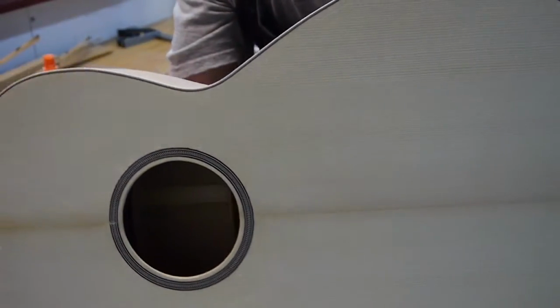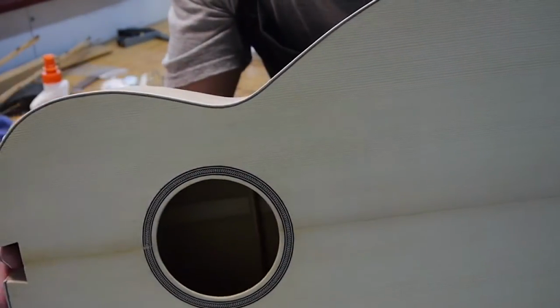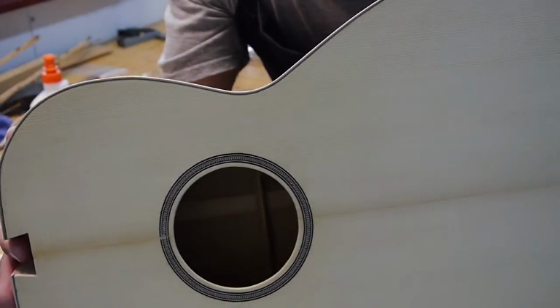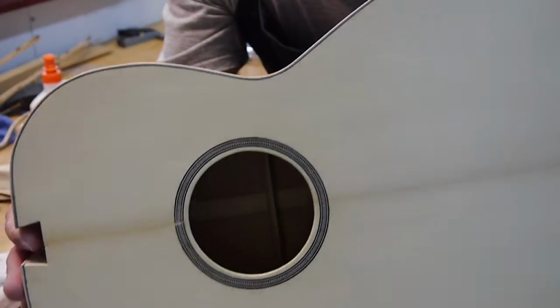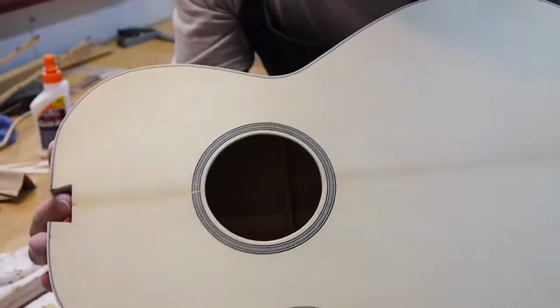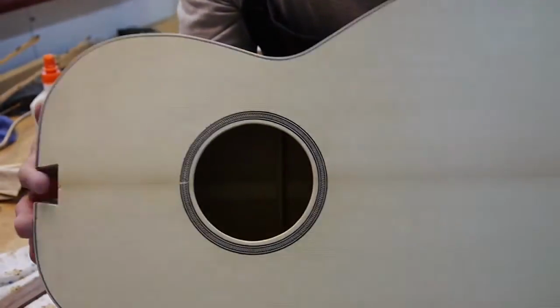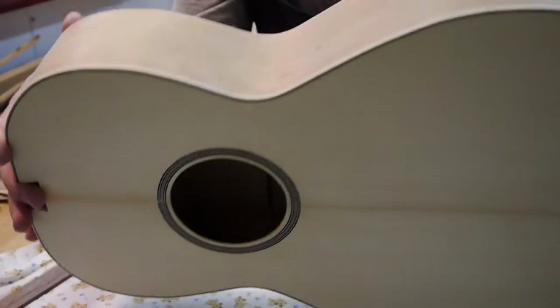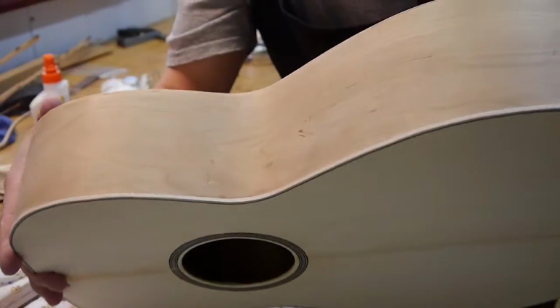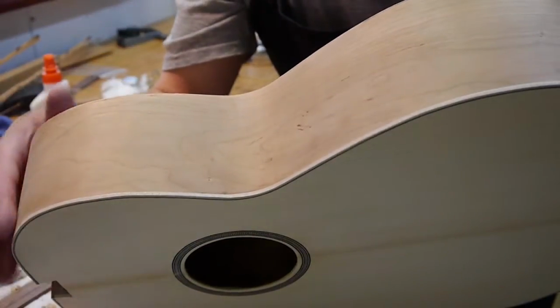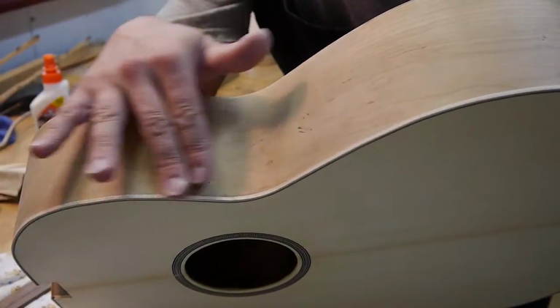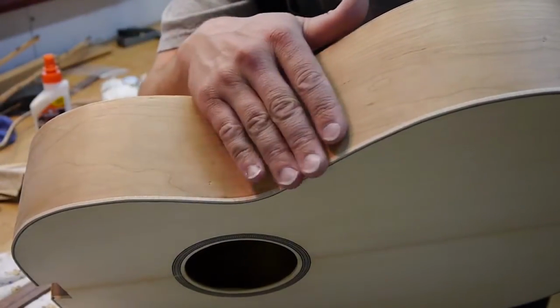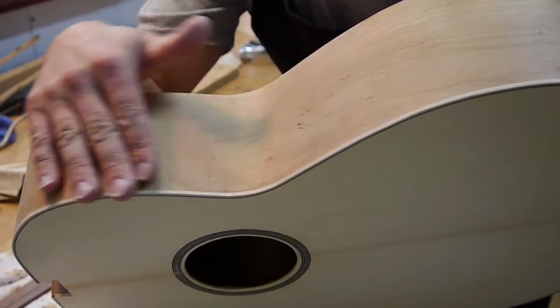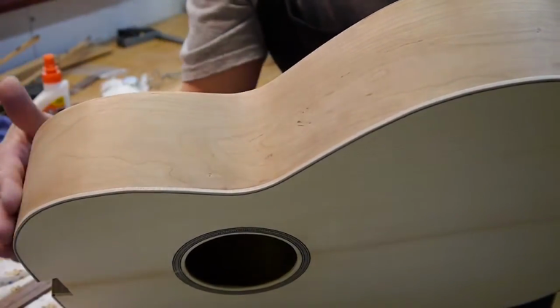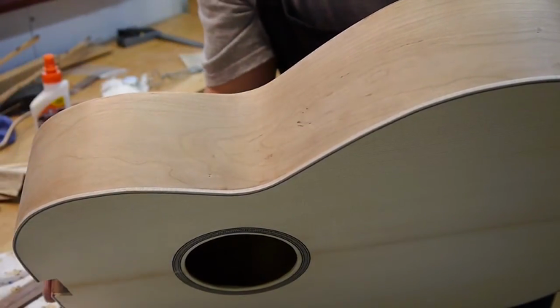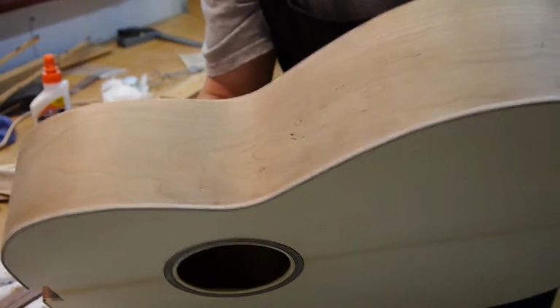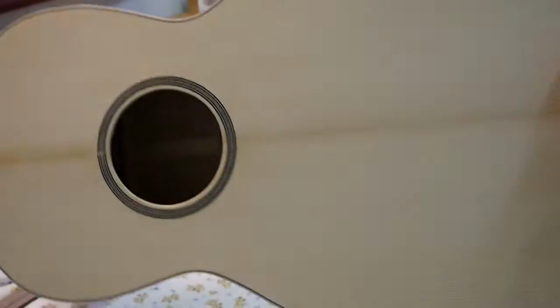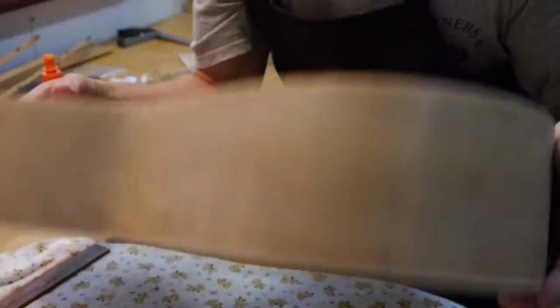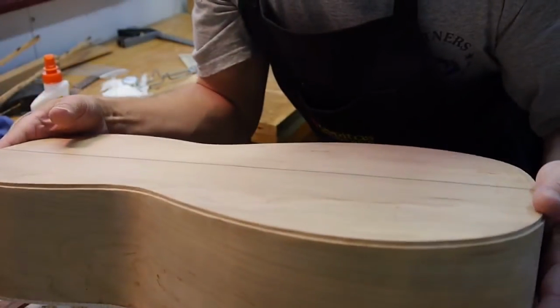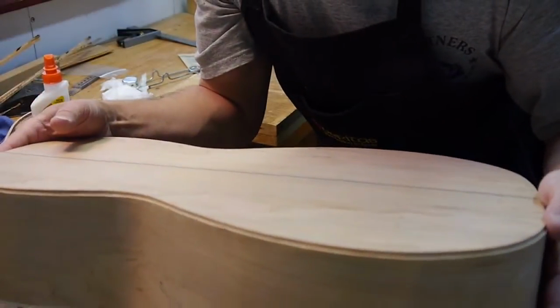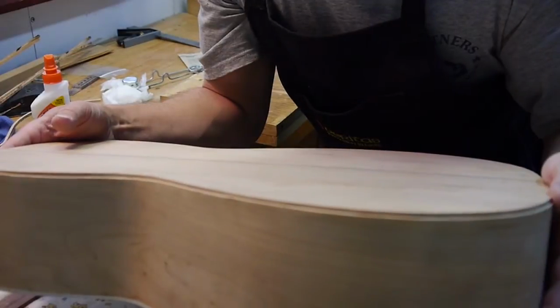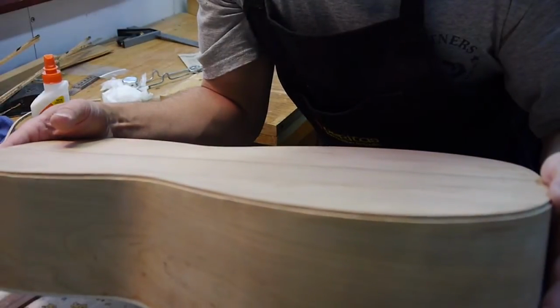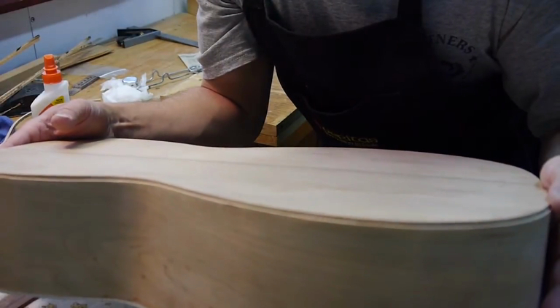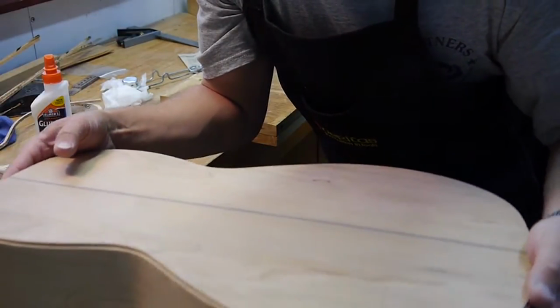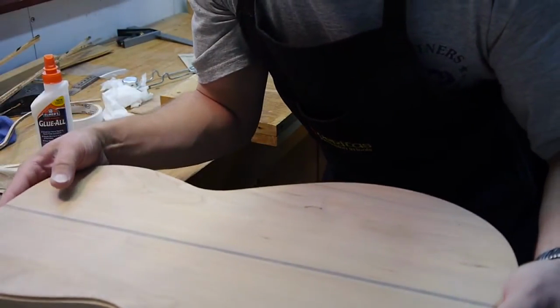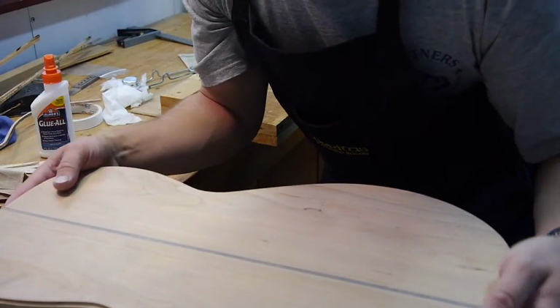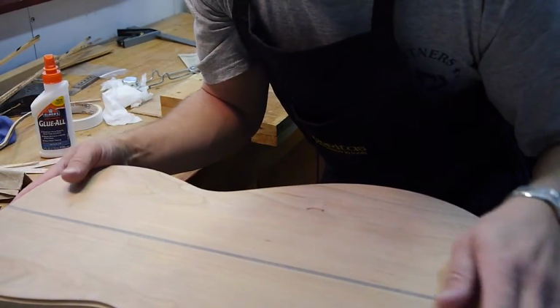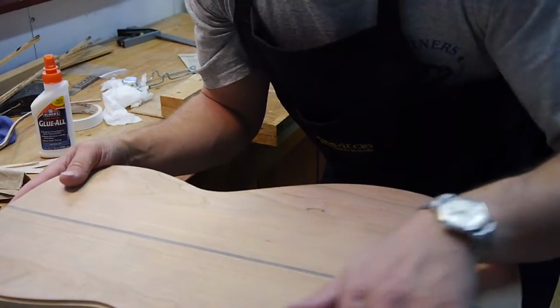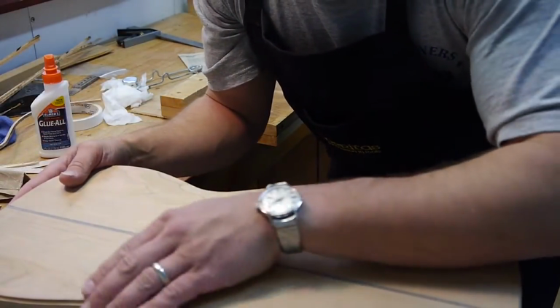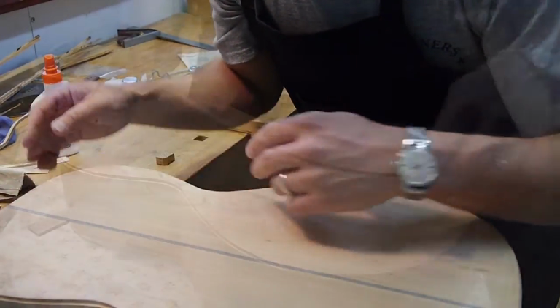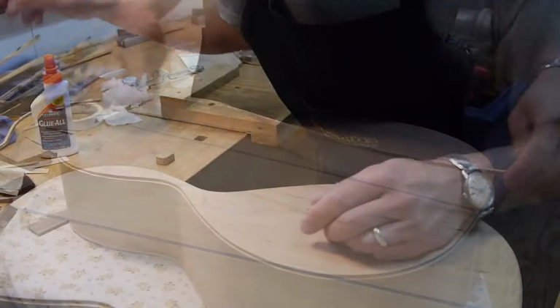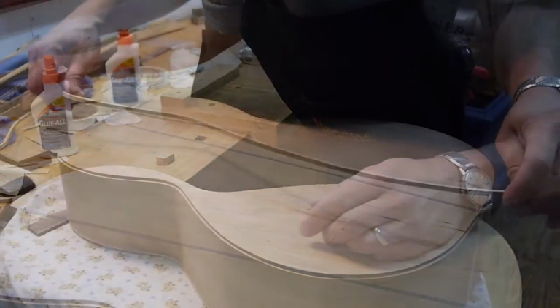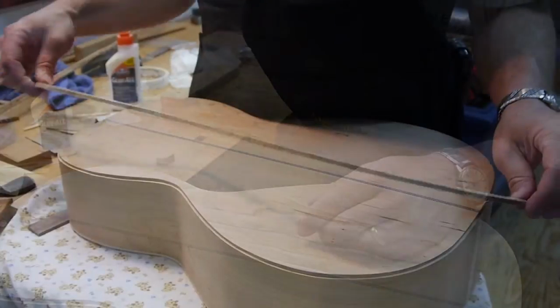I got the front binding on — you see the edge here, this maple on the edge — and I've got the ledge cut off on the back here, you can see, and now I'm ready to put the binding on the front.